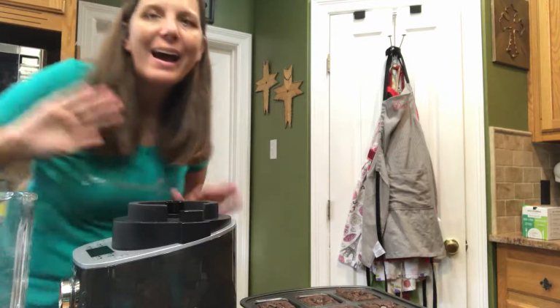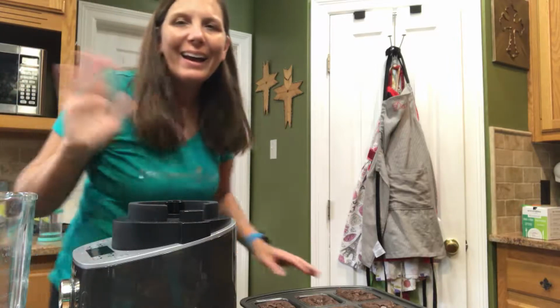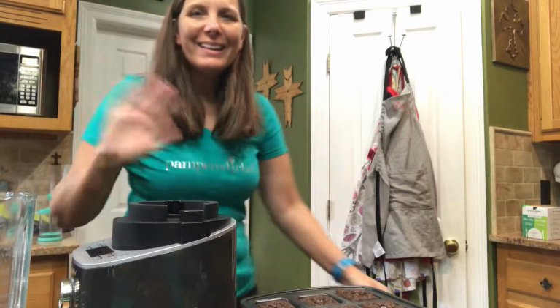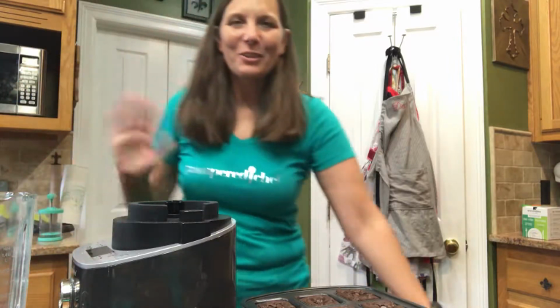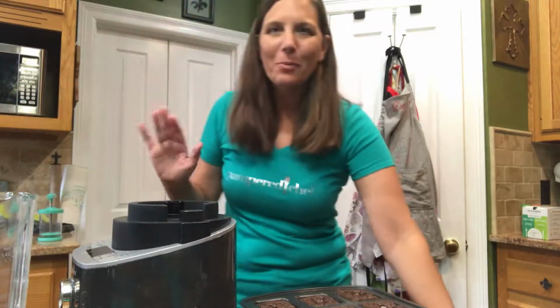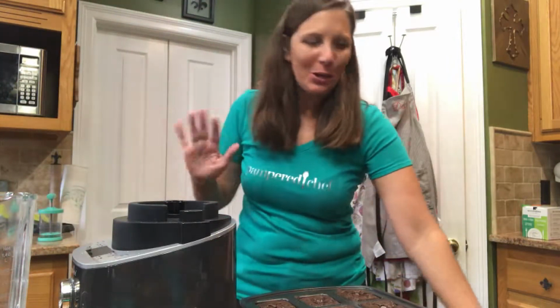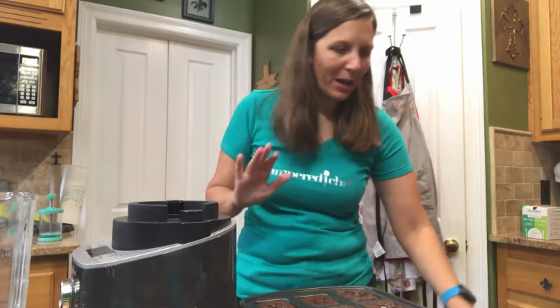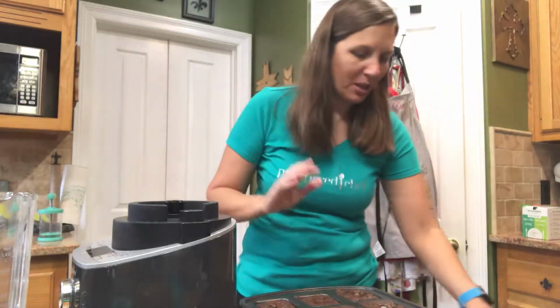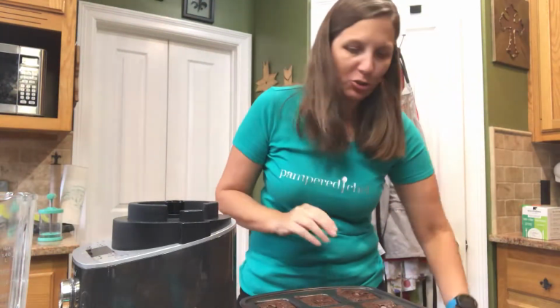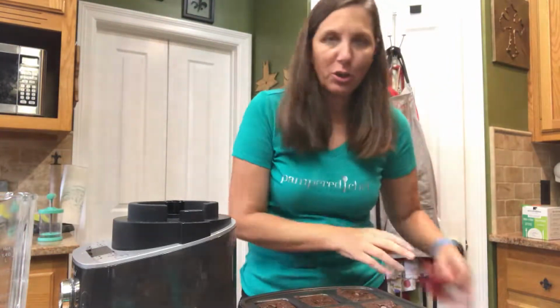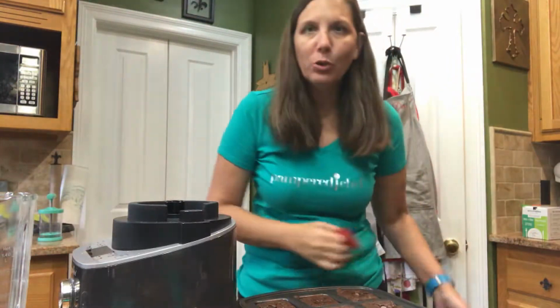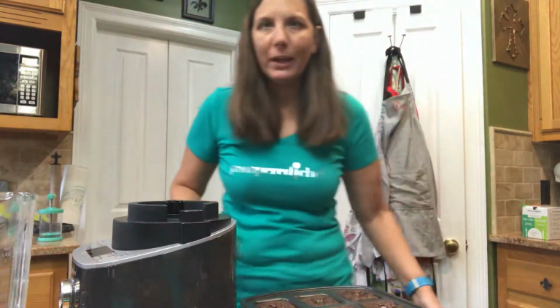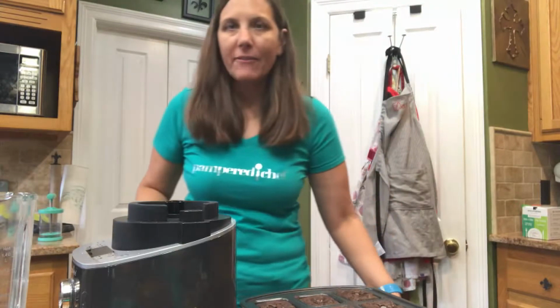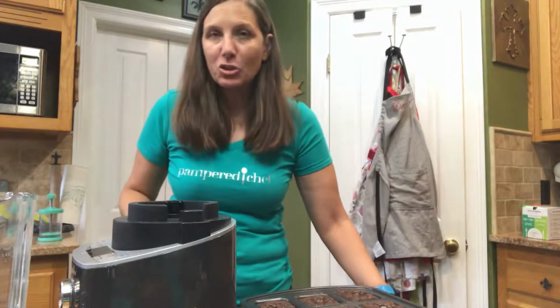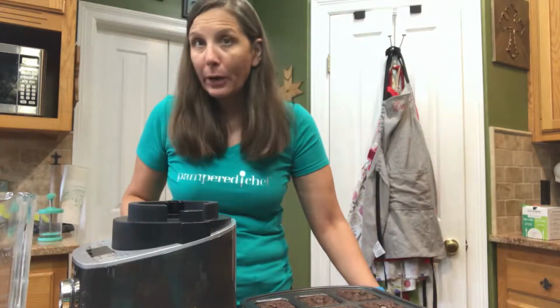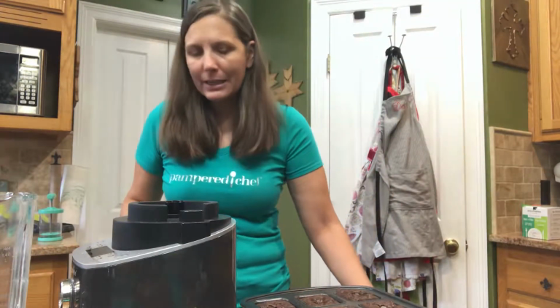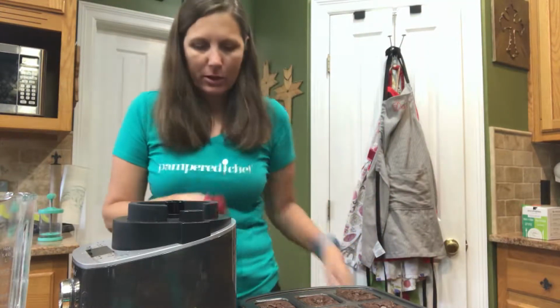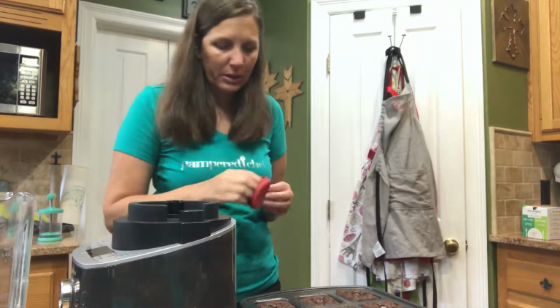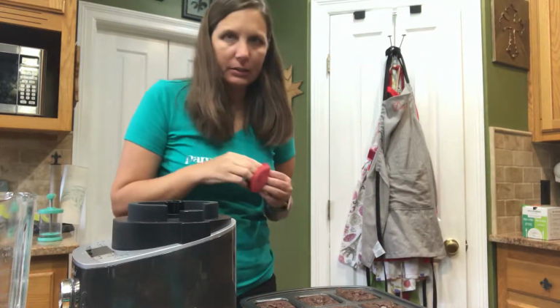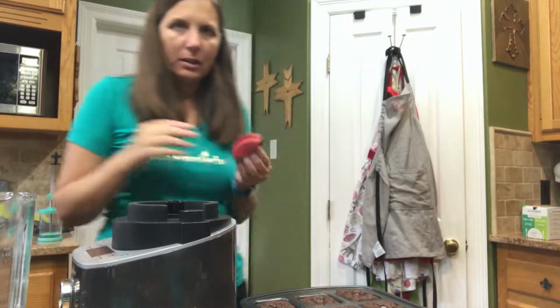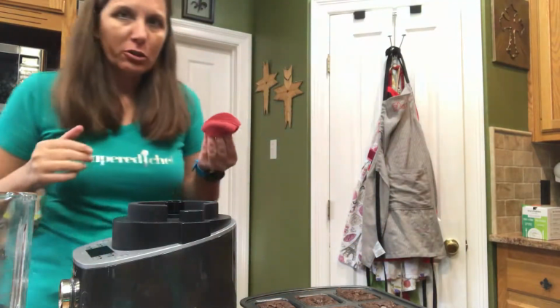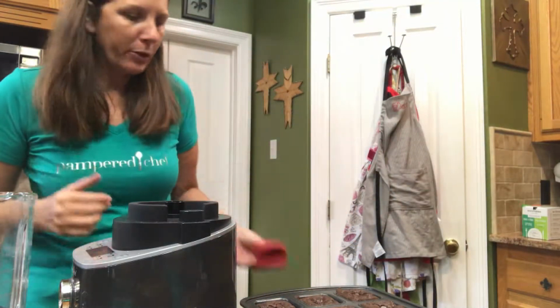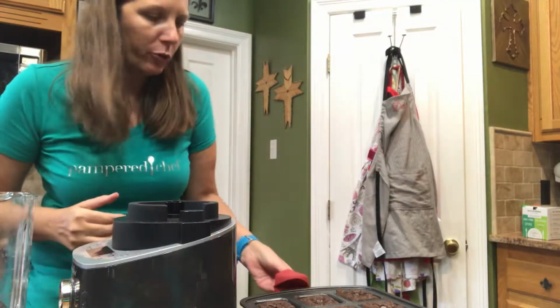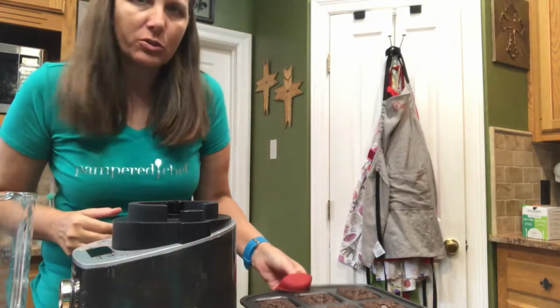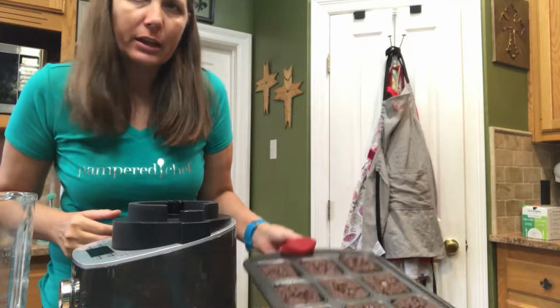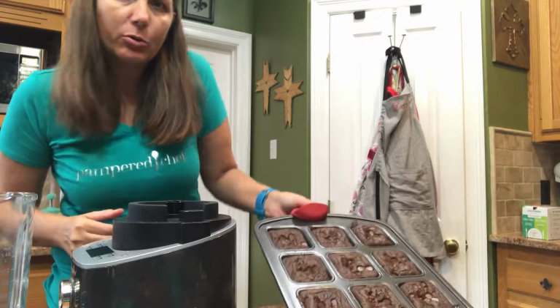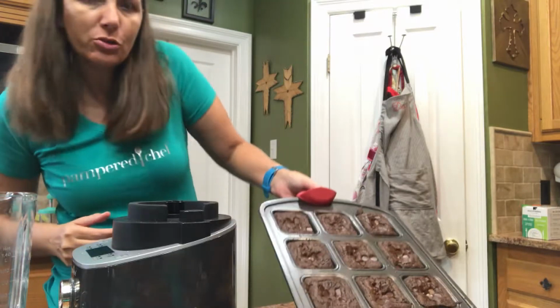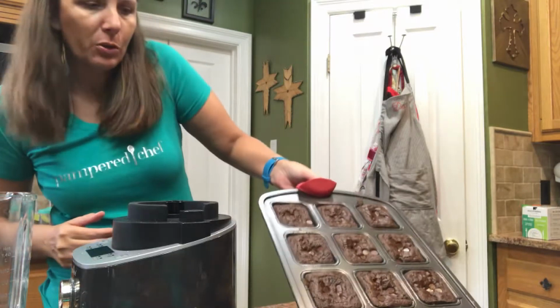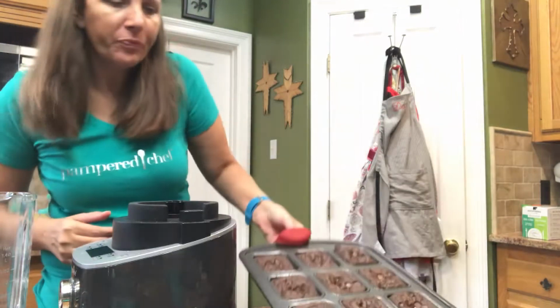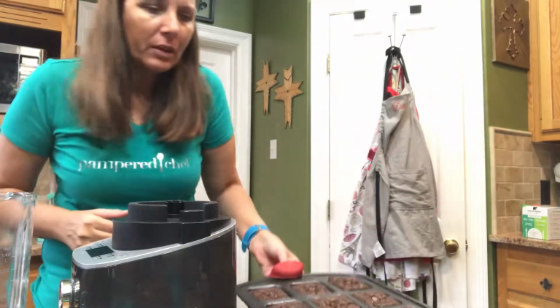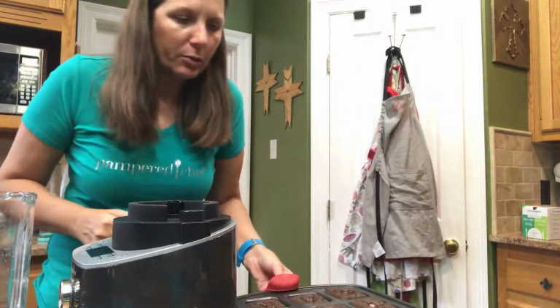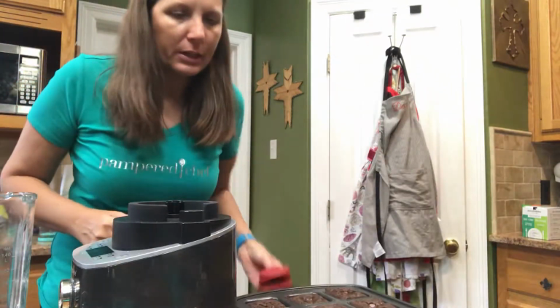Hi, this is Darlene Quibido. I'm just coming to show you real quick — I finished the brownies. They are done. I'm using our little microwave grips just so I can kind of show you that those are done.